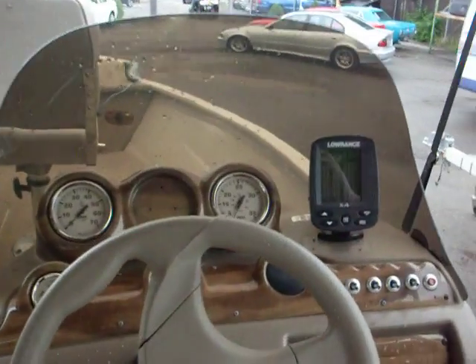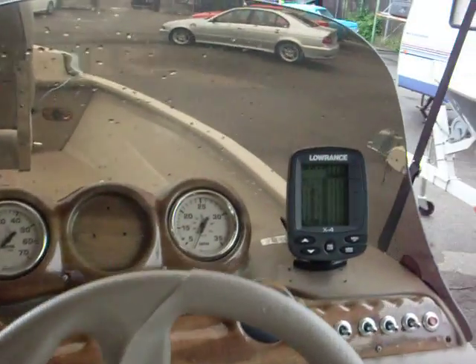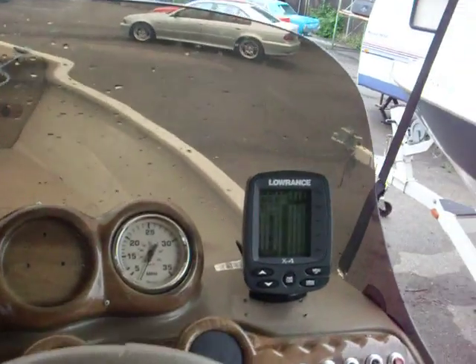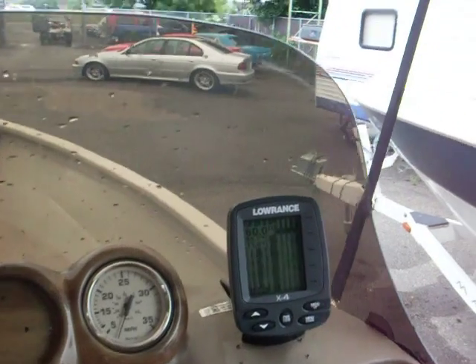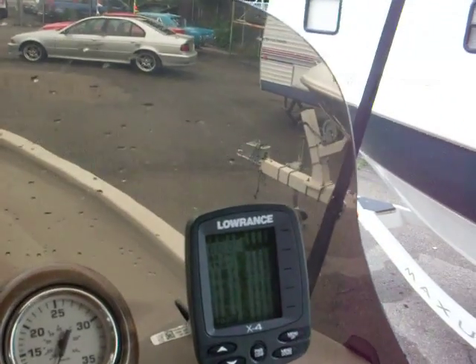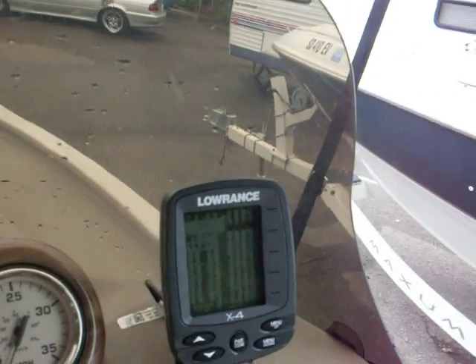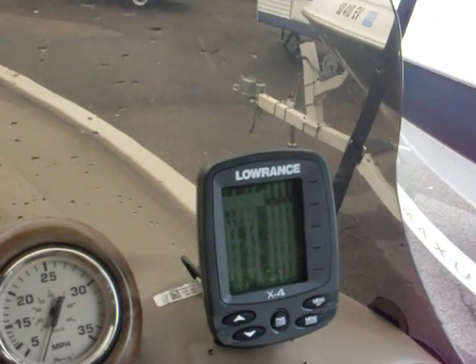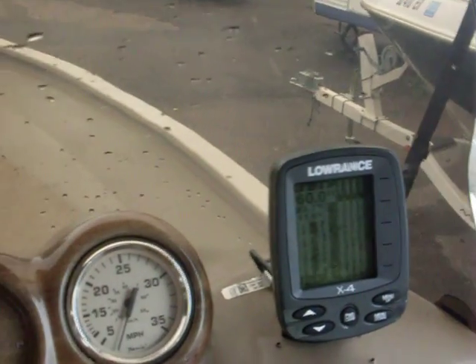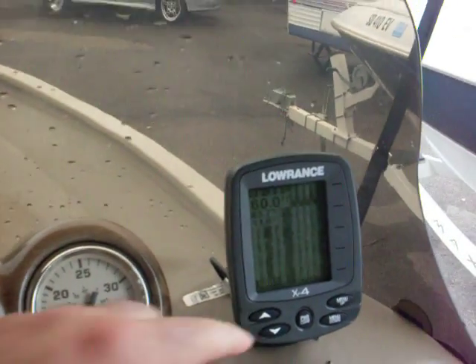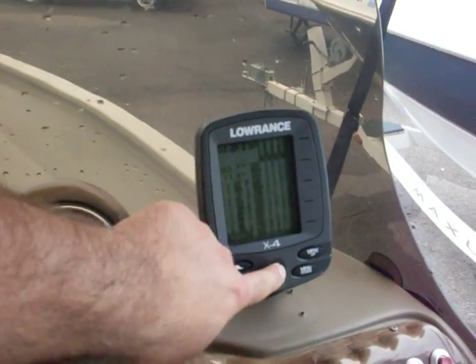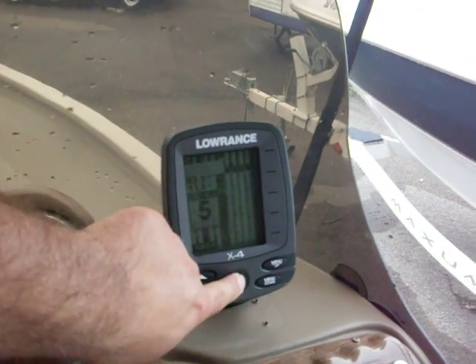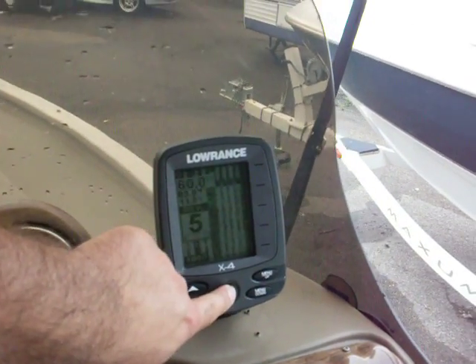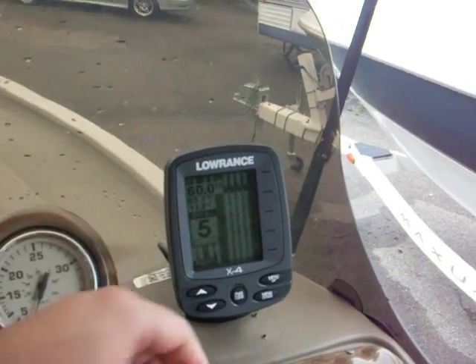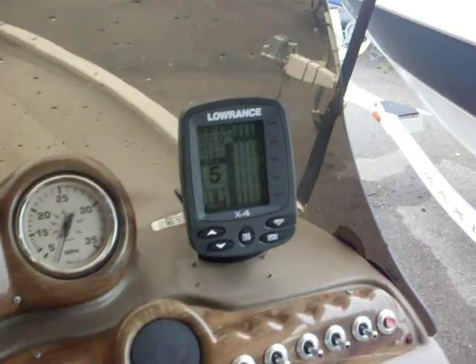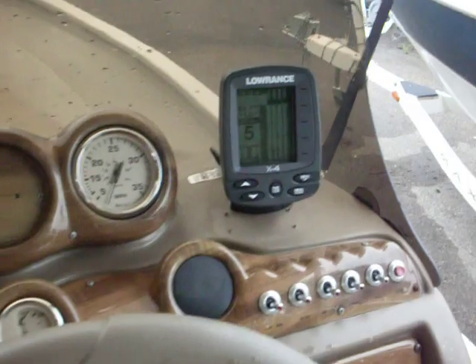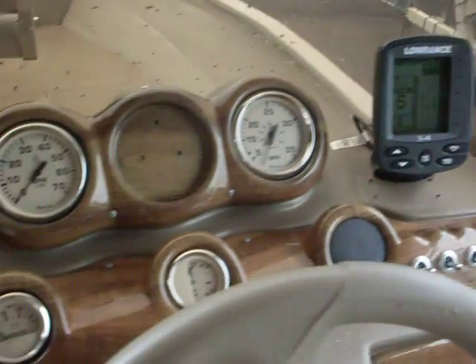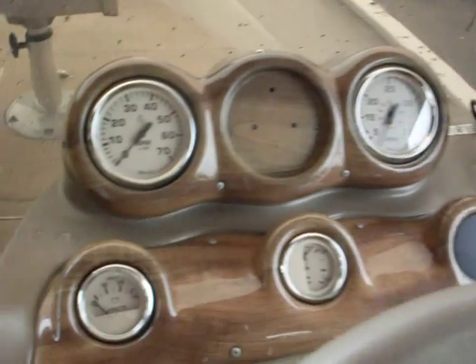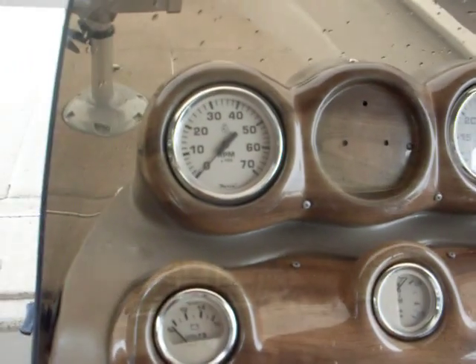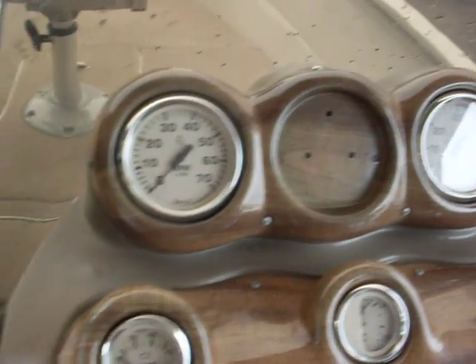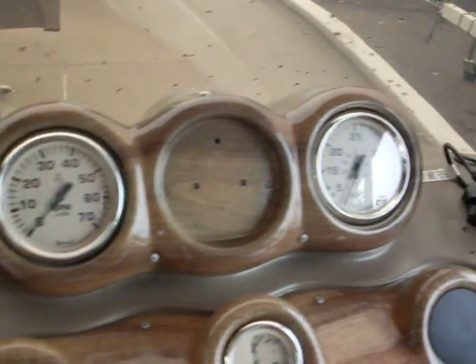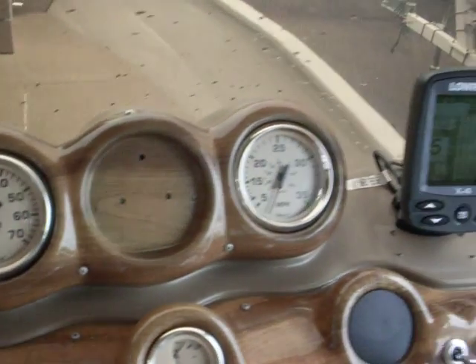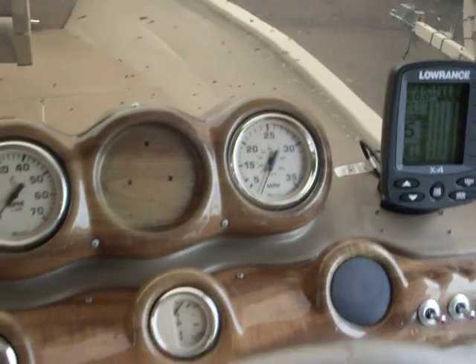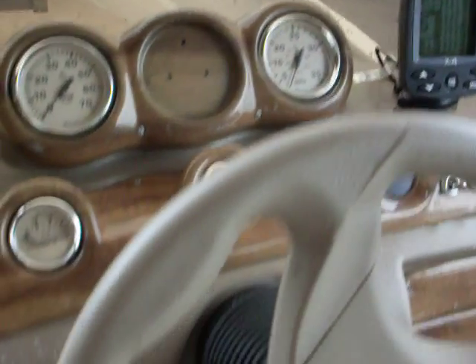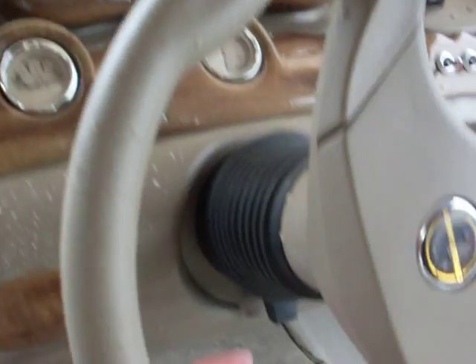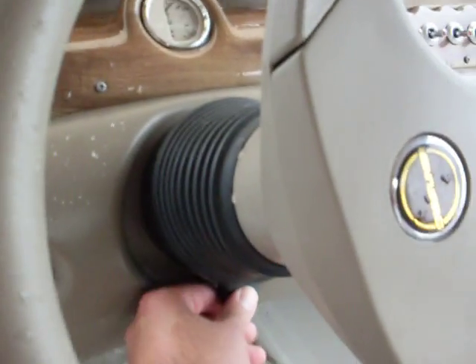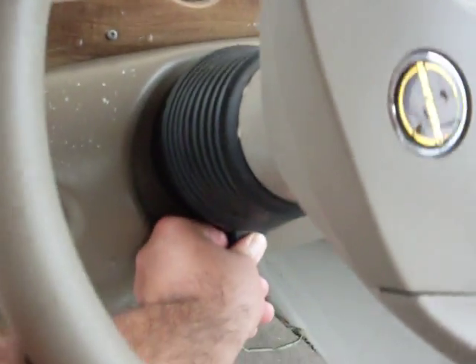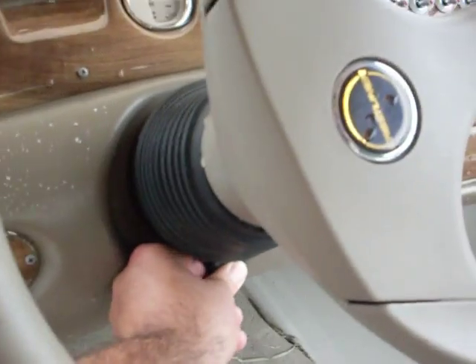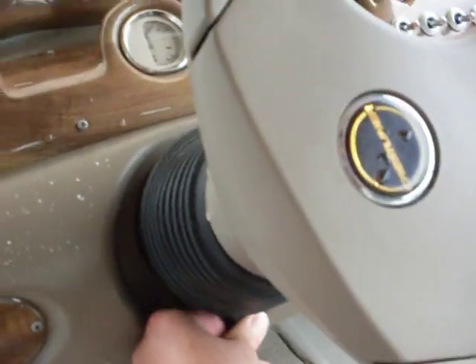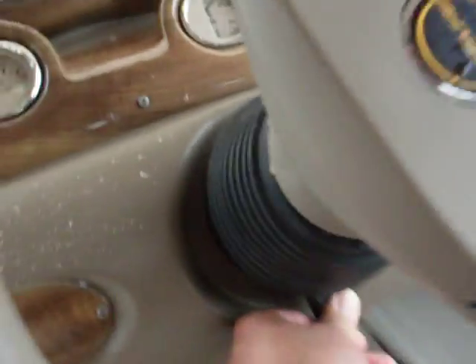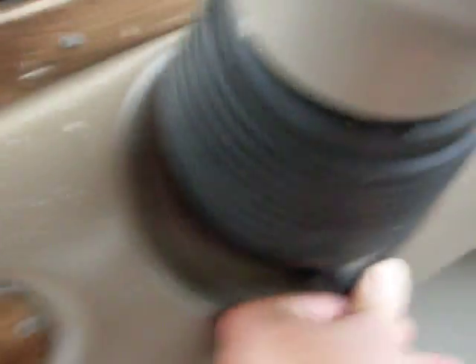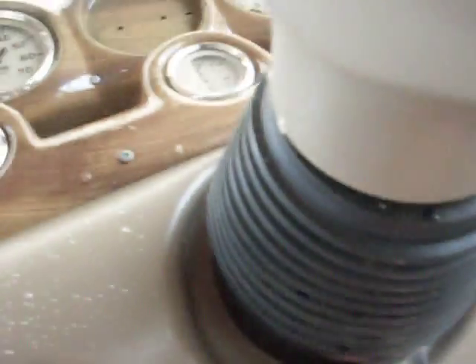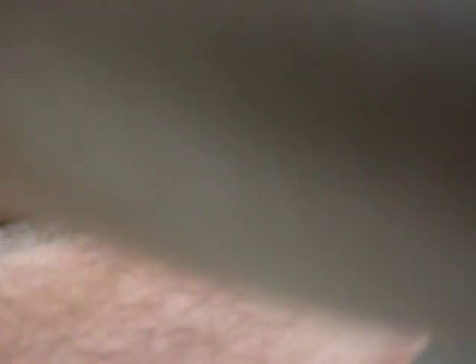Got the Lowrance fish finder and depth finder. All the gauges work correctly. This one has the tilt steering wheel — you can move it up and down.